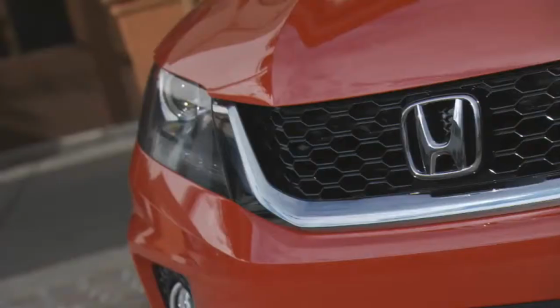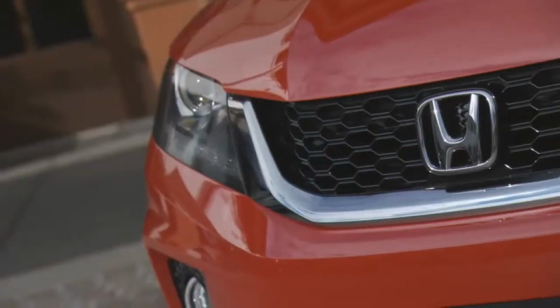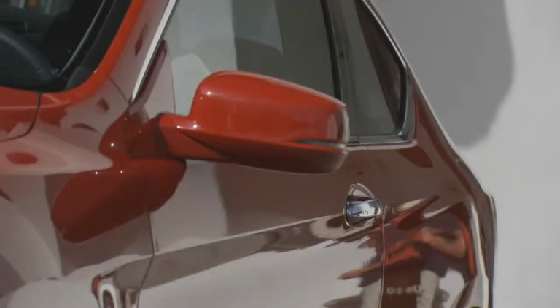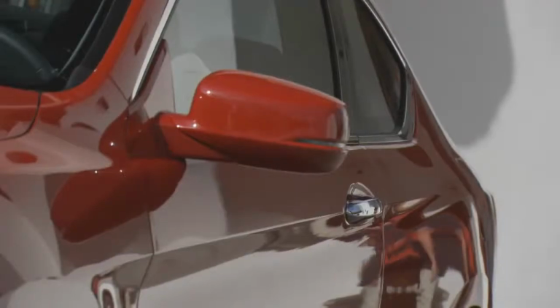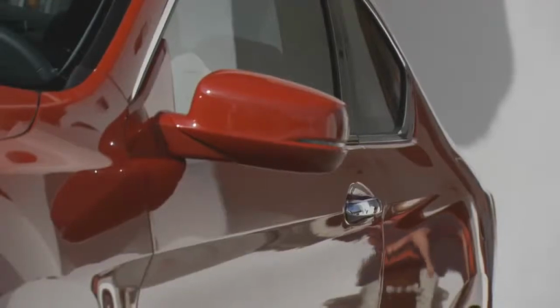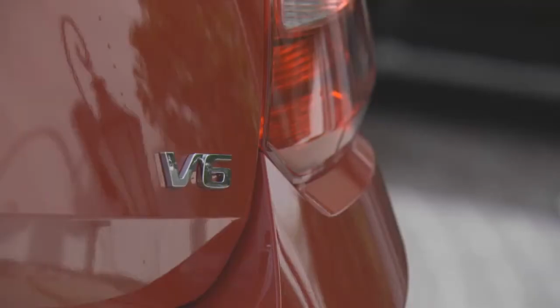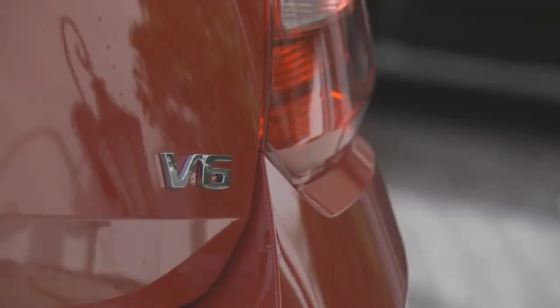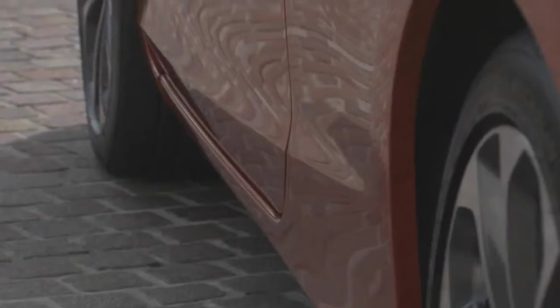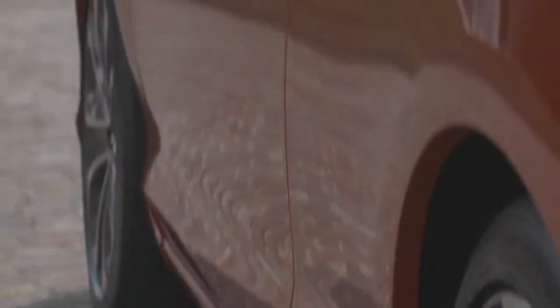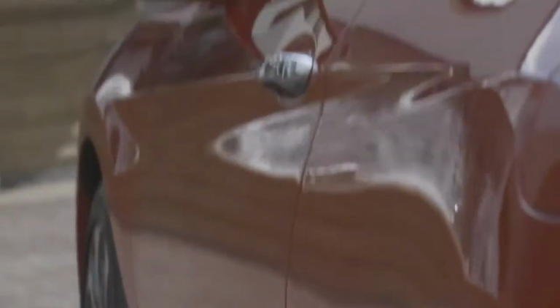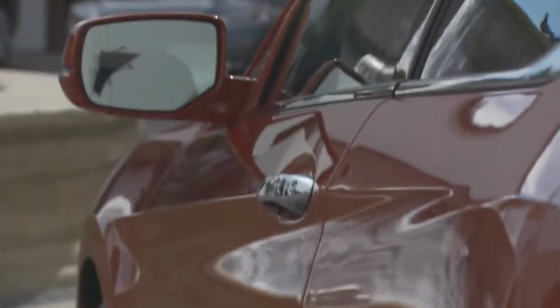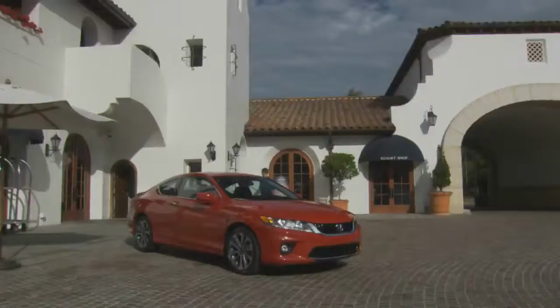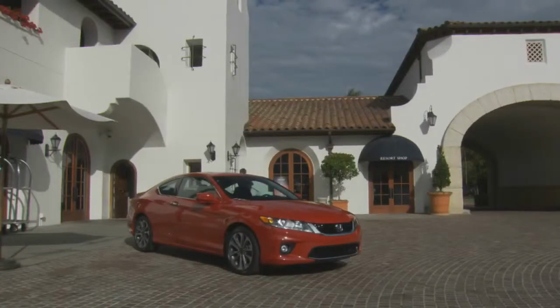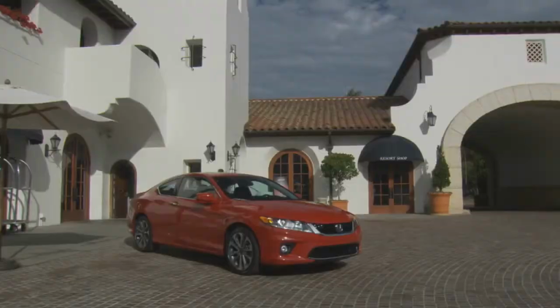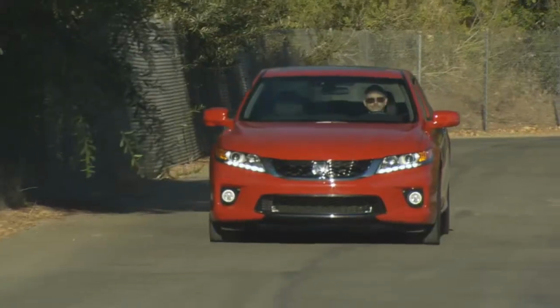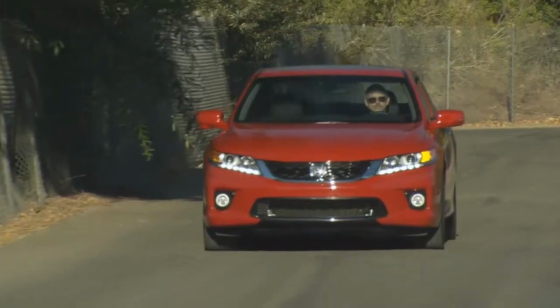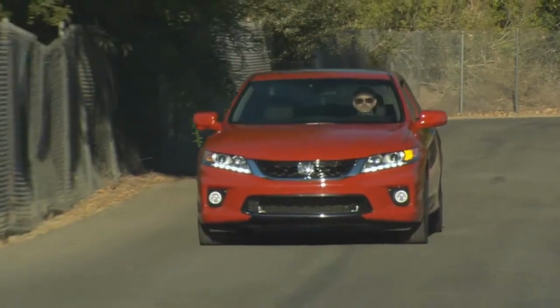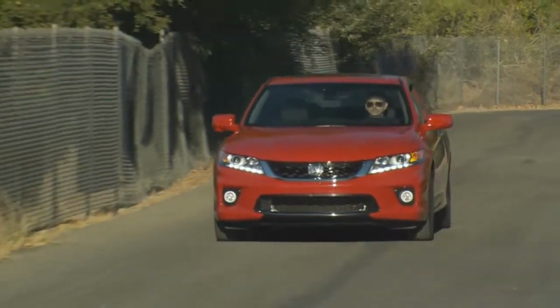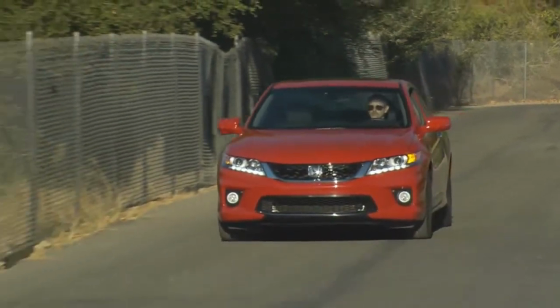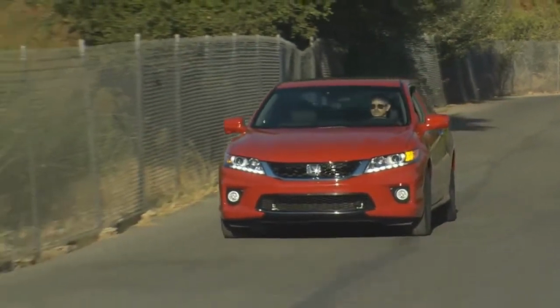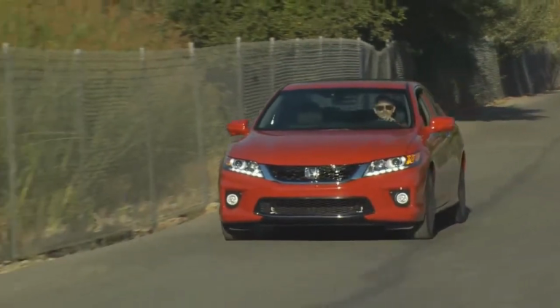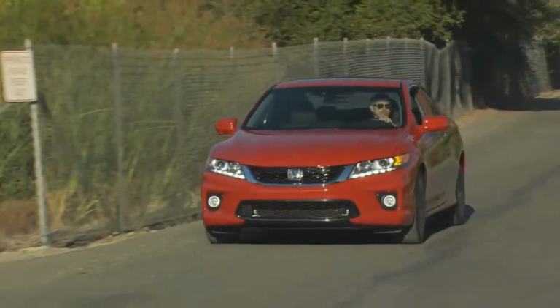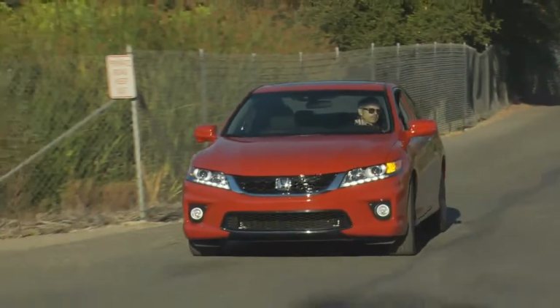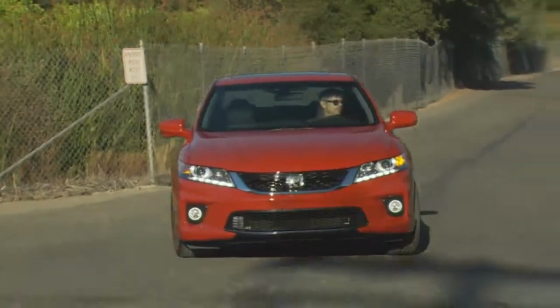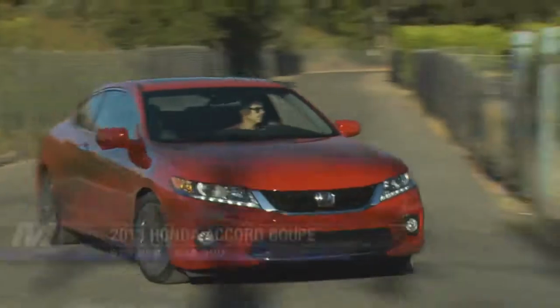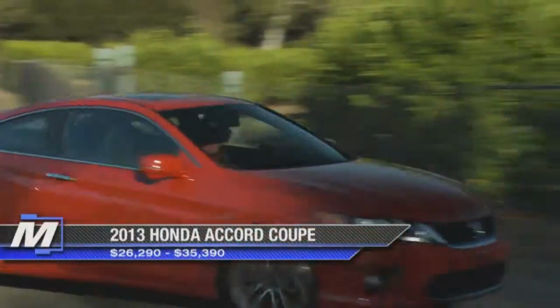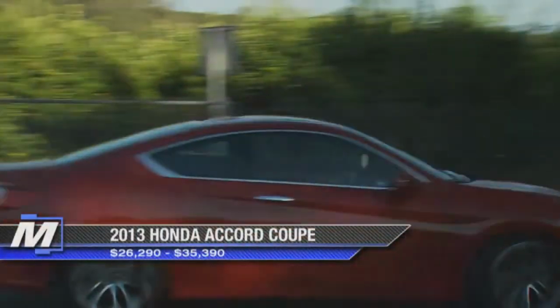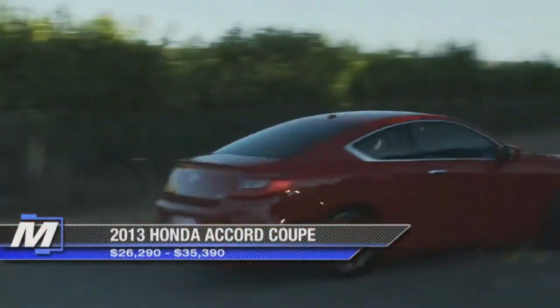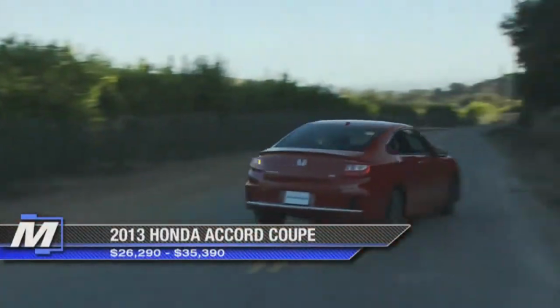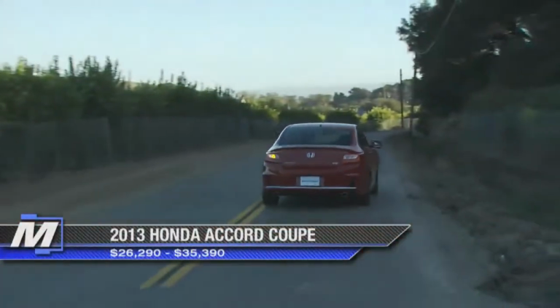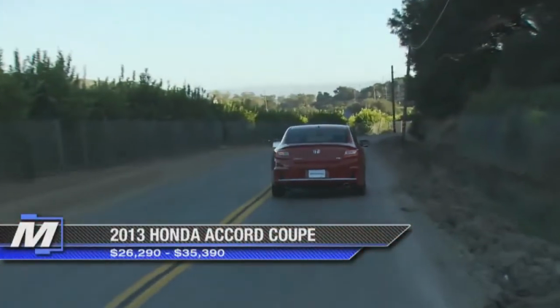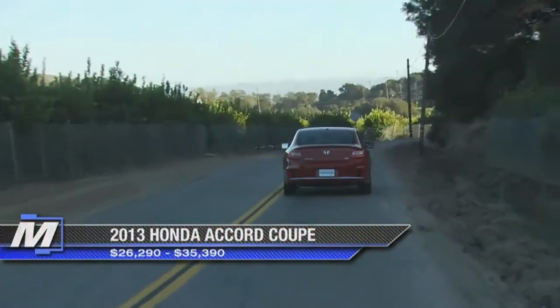Fun to drive is one of the things we're all about, and what better way to express that than in a coupe version. With changing owners becoming empty nesters, perhaps the need for a sedan isn't there, but they still want to have an Accord. That's why we think it's important to offer that product.